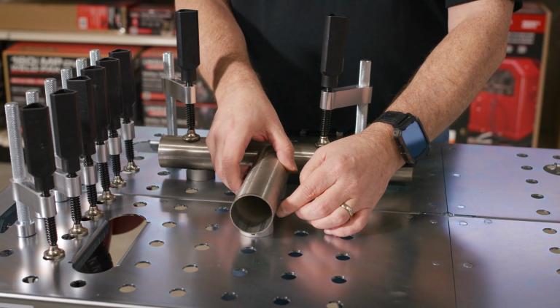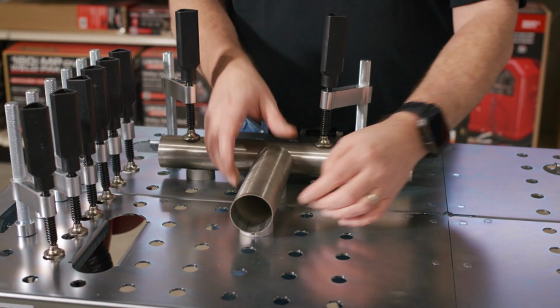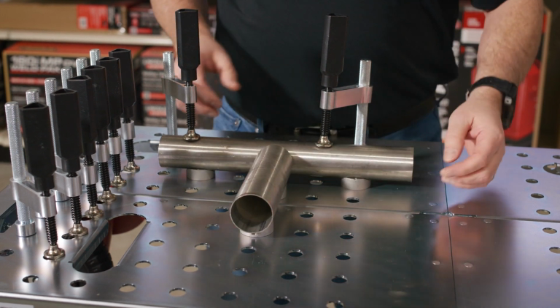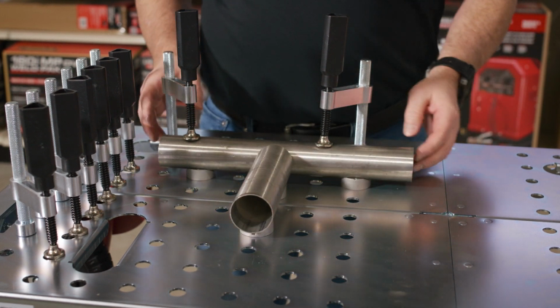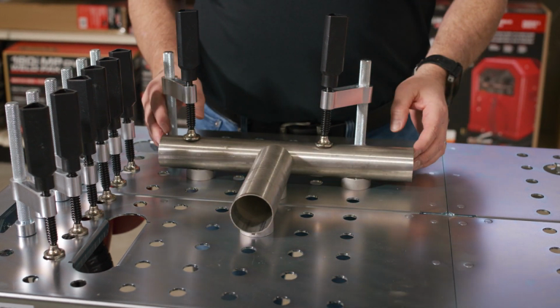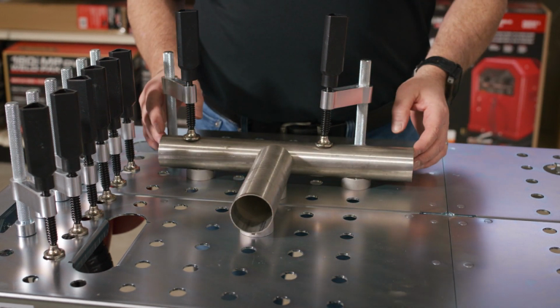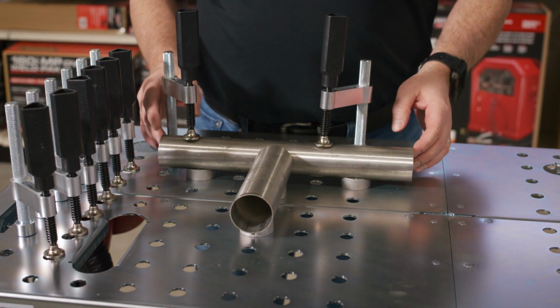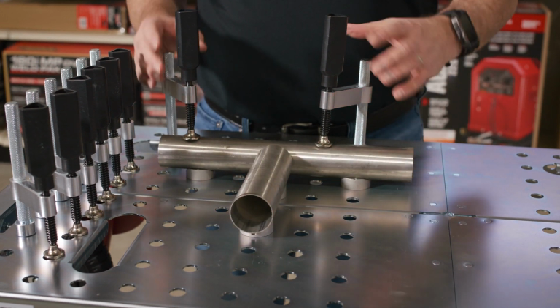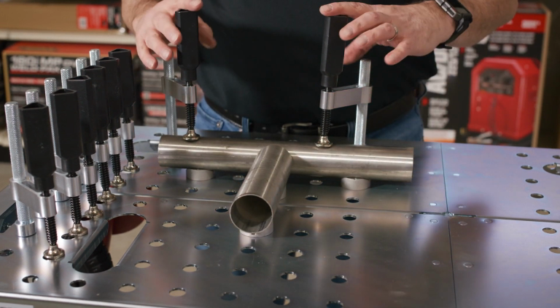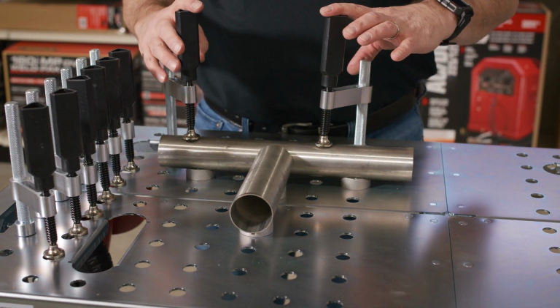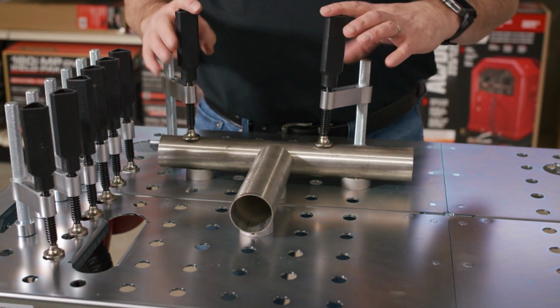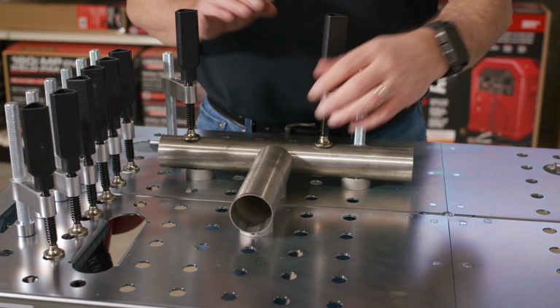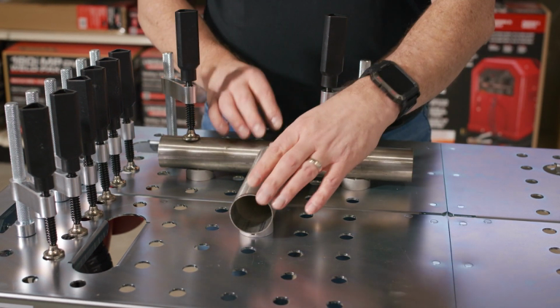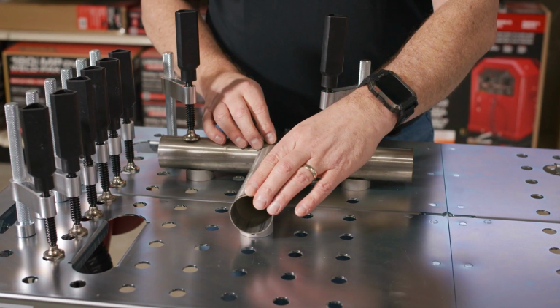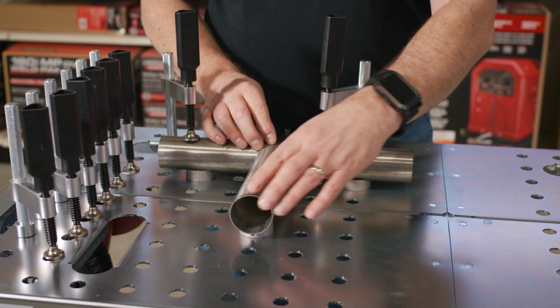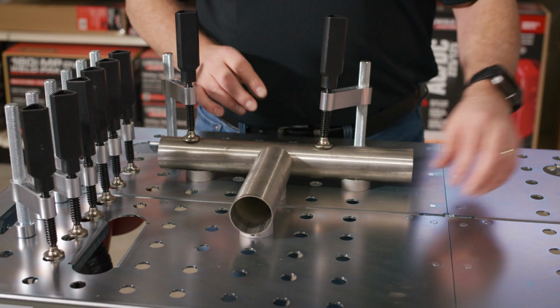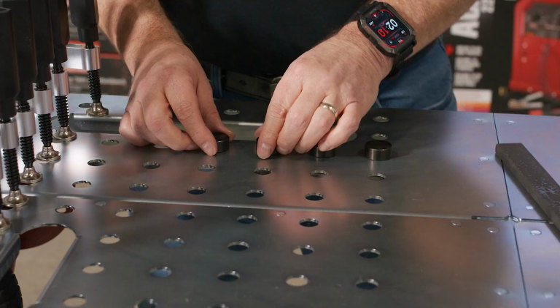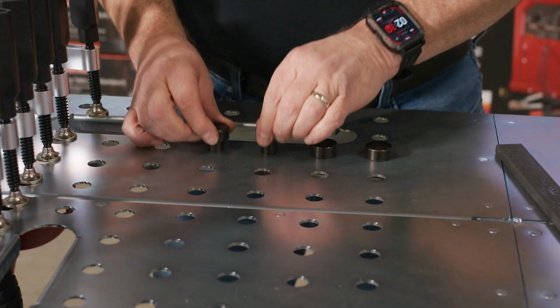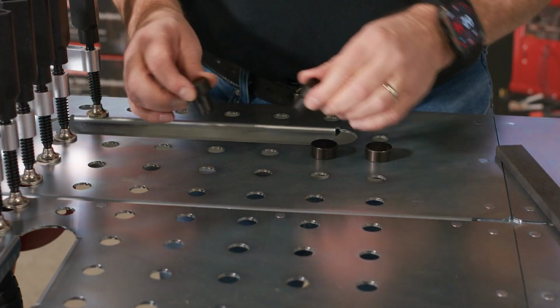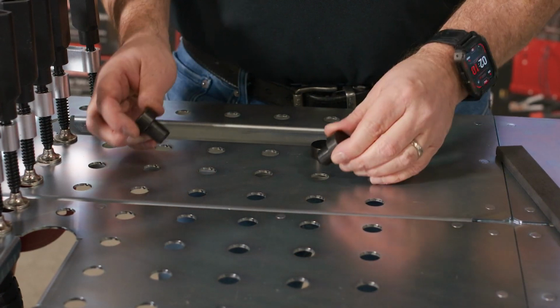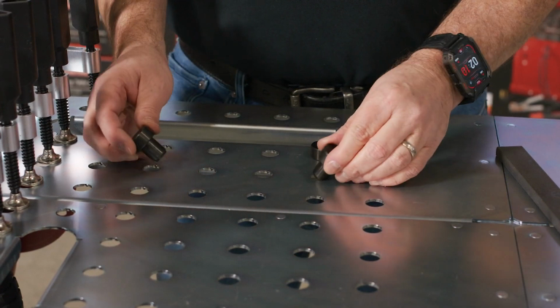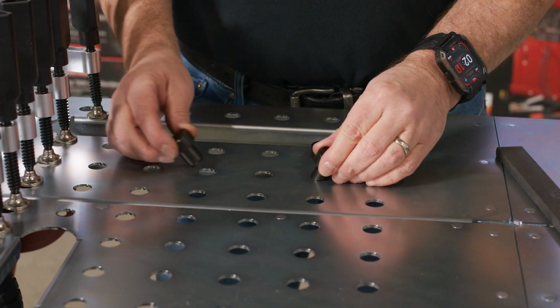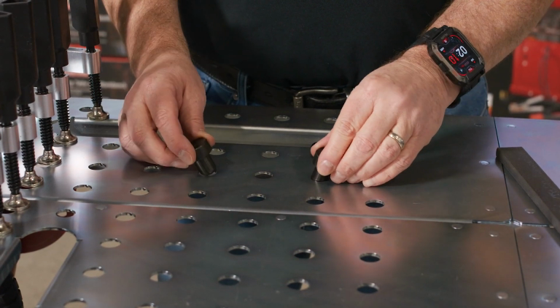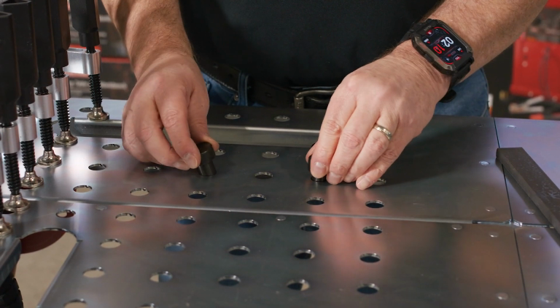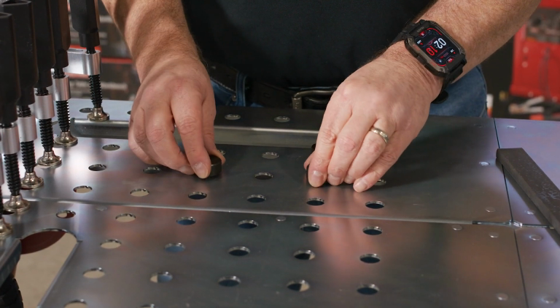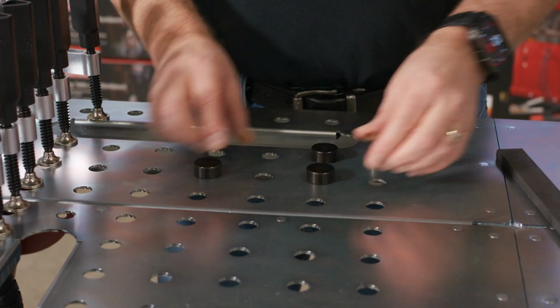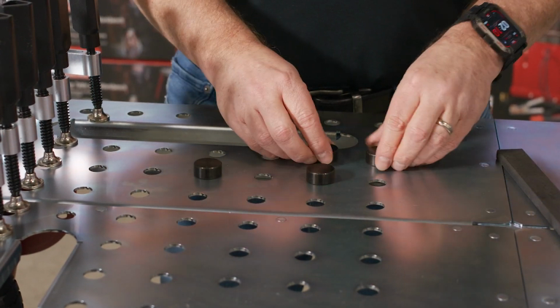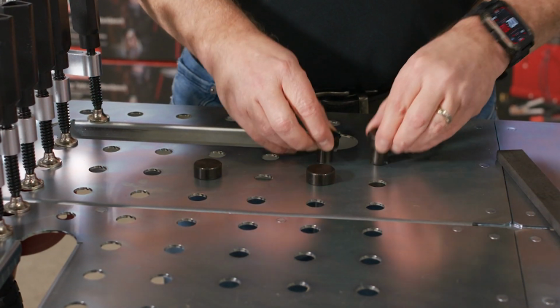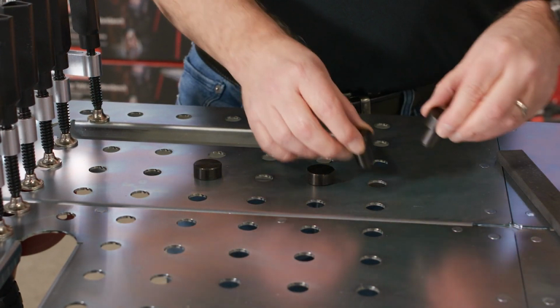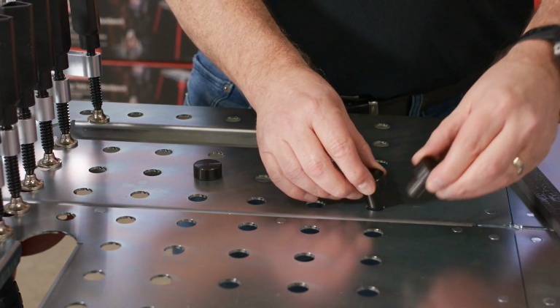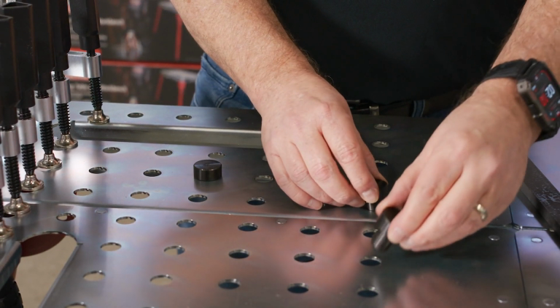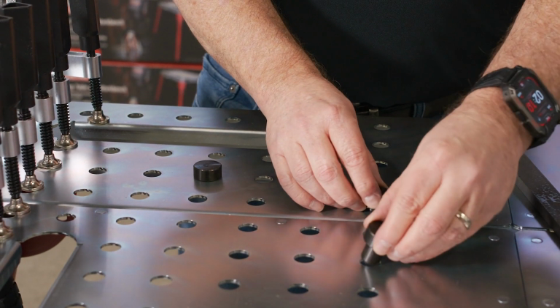You can use the V-blocks and the clamps to hold your weldment in place. The pins are designed to quickly drop into place for welding up something quickly.